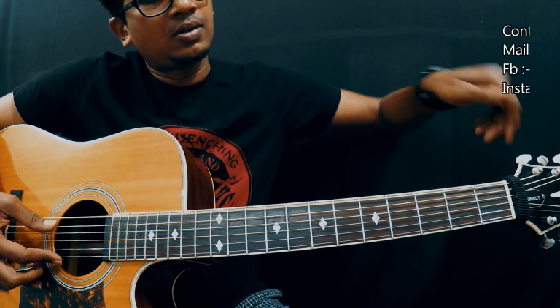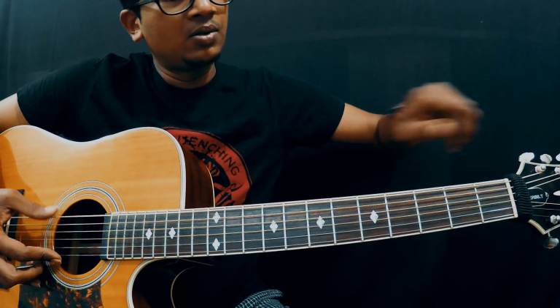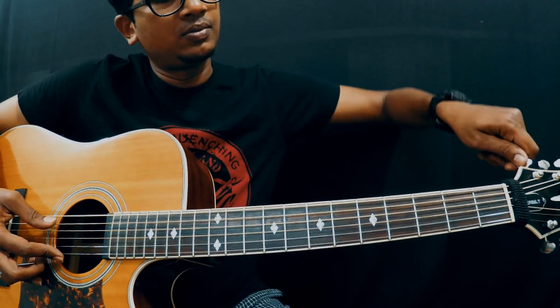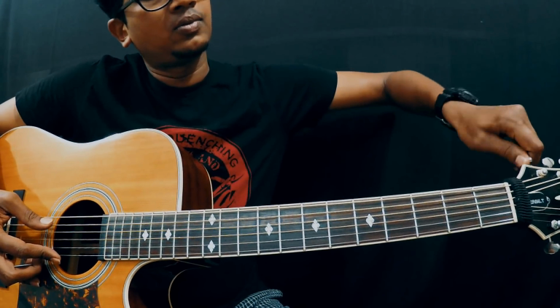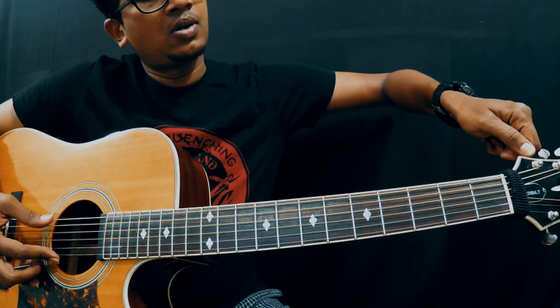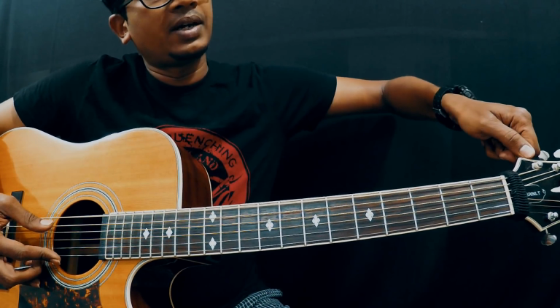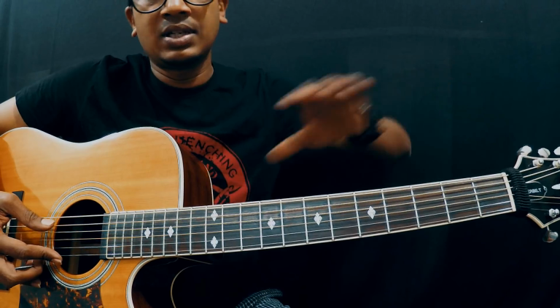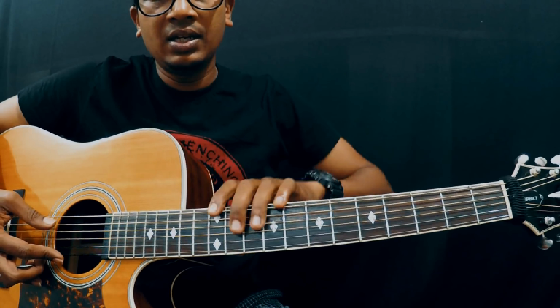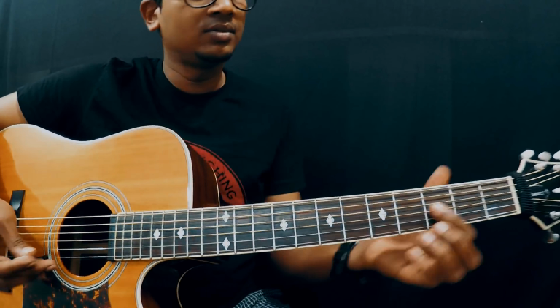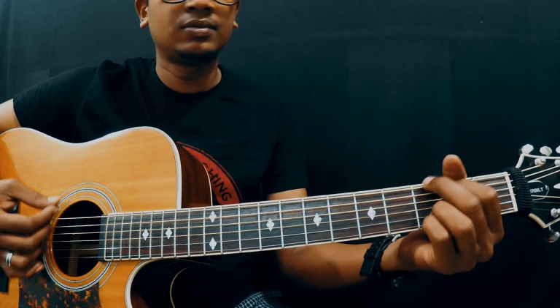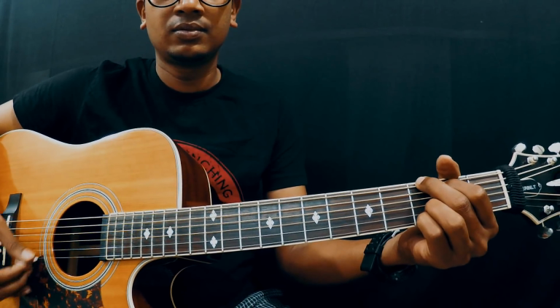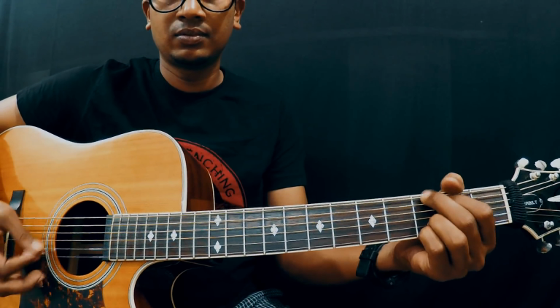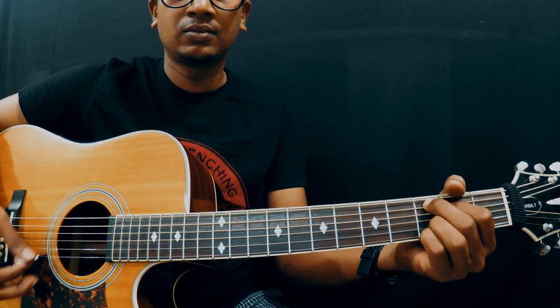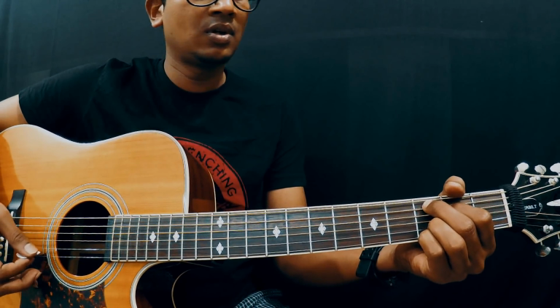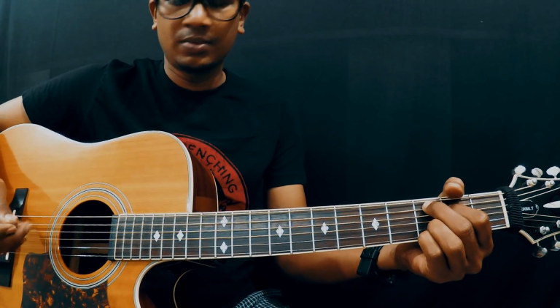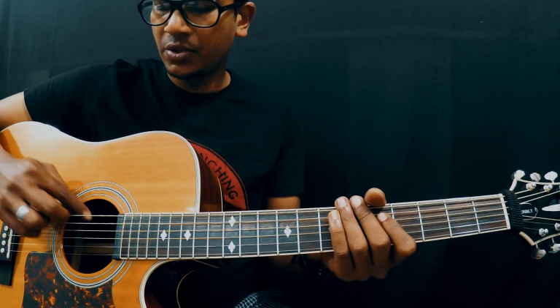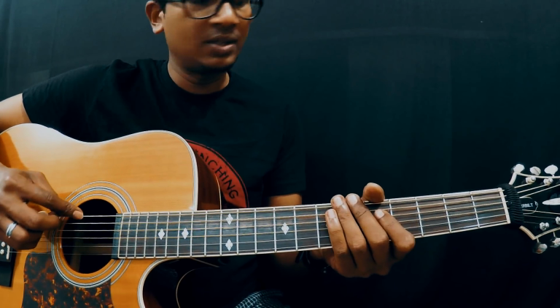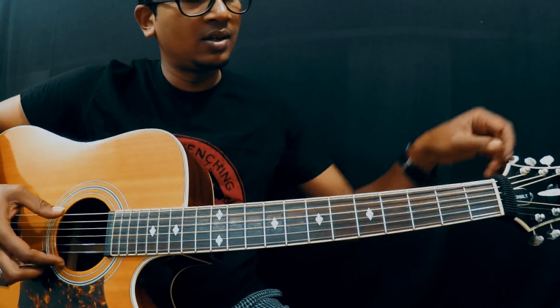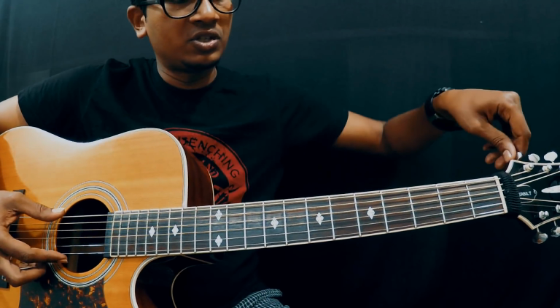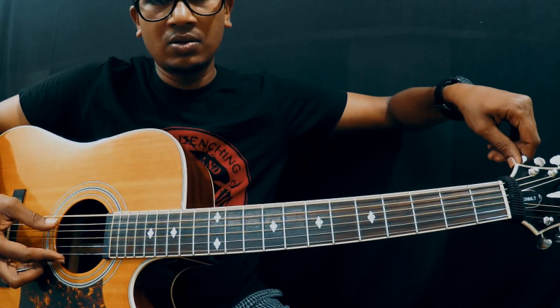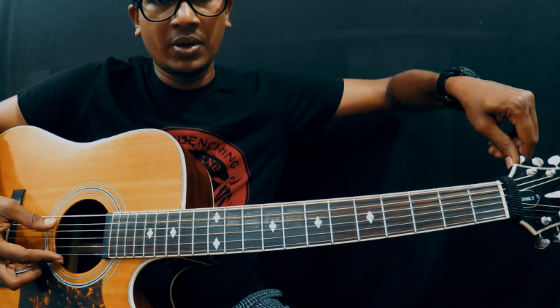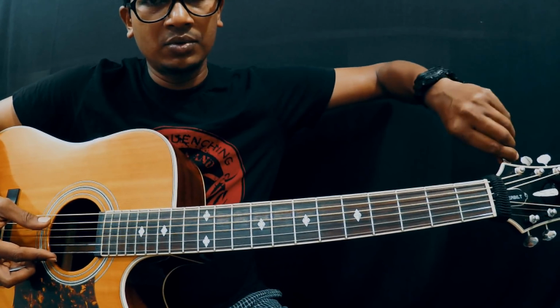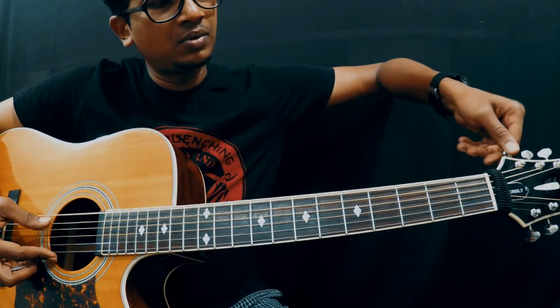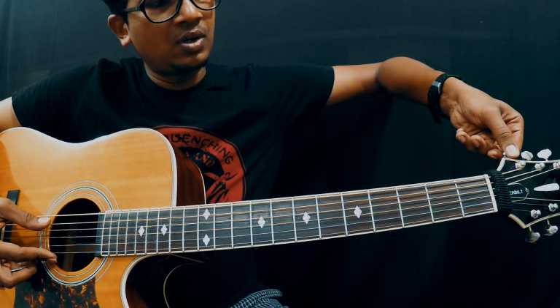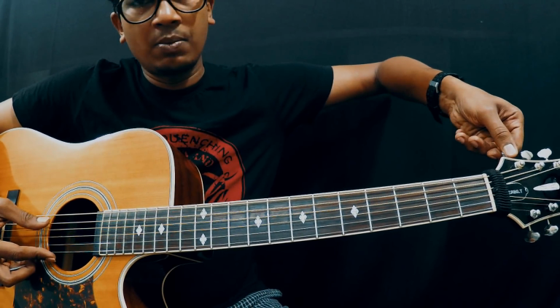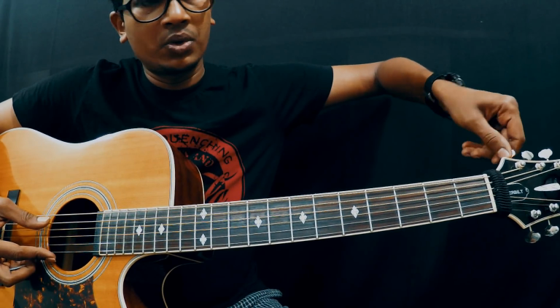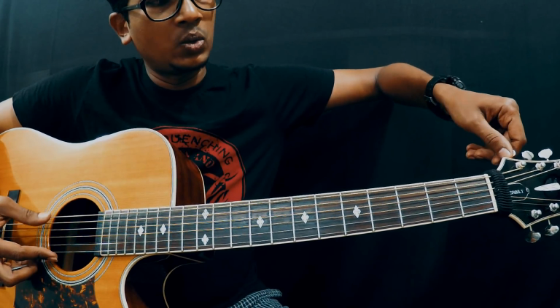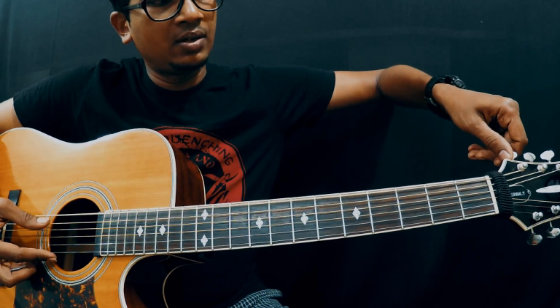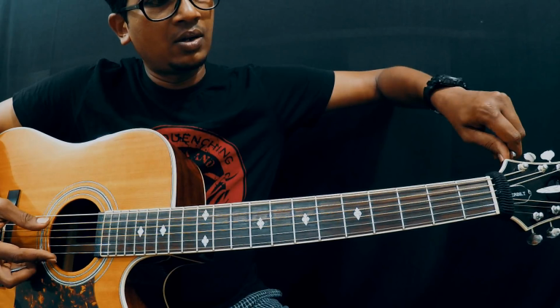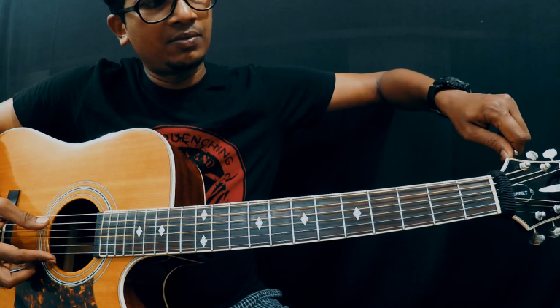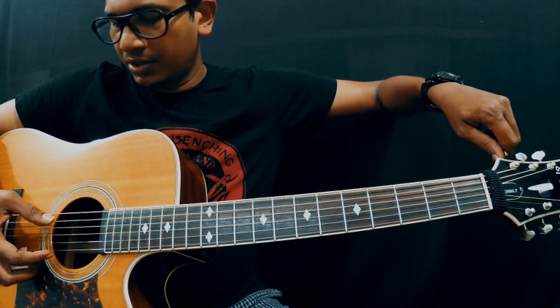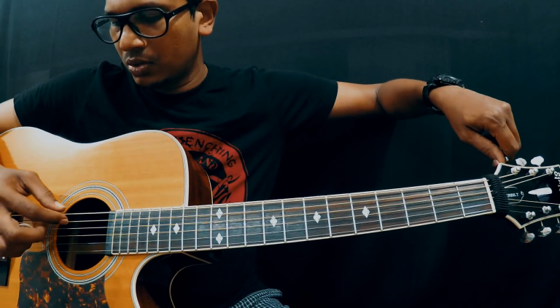Right now it's in E. You have to tune it a full step down. With the help of a tuner you can do it. If you want to do it by ear, here's how.